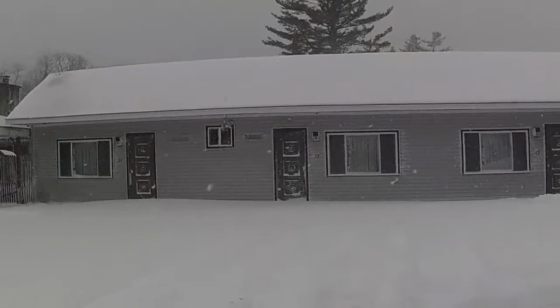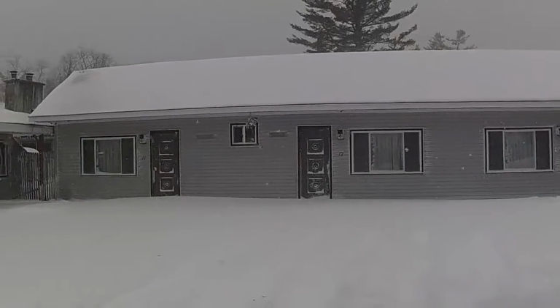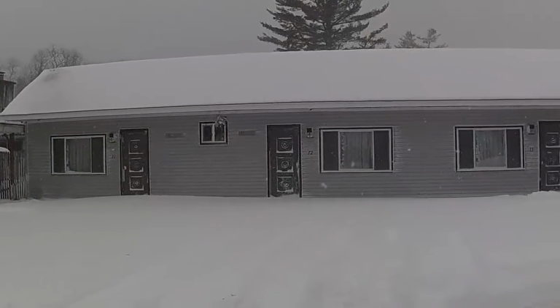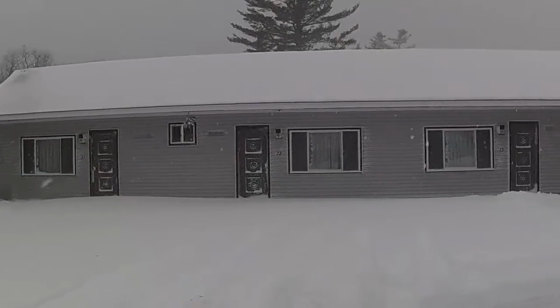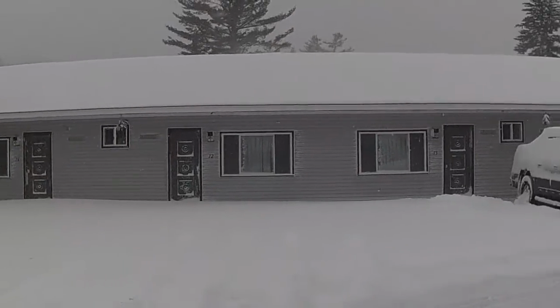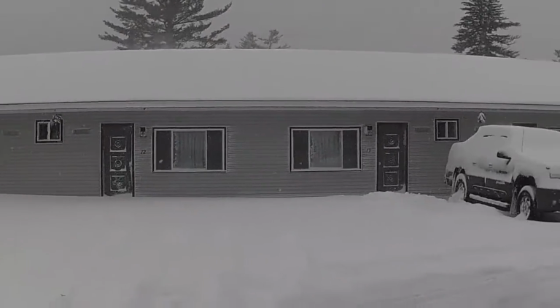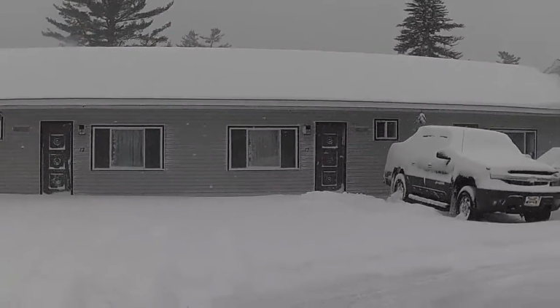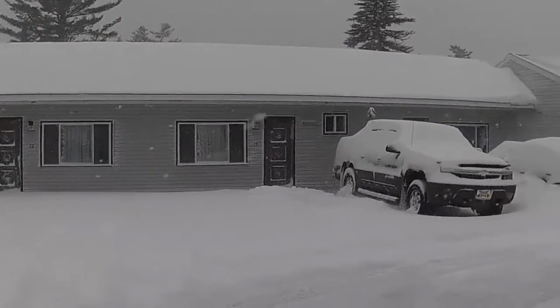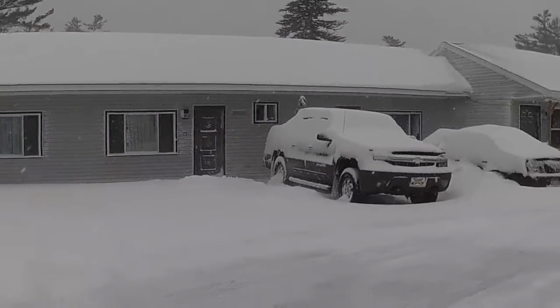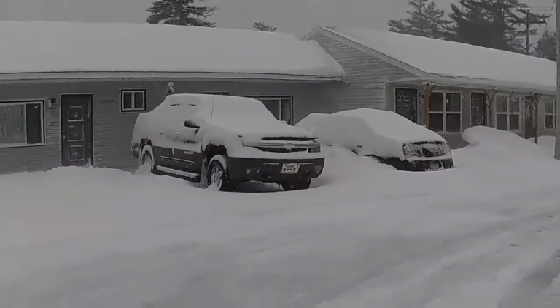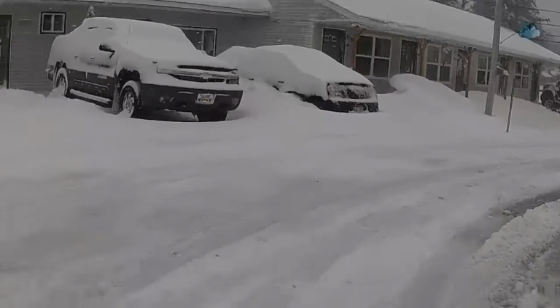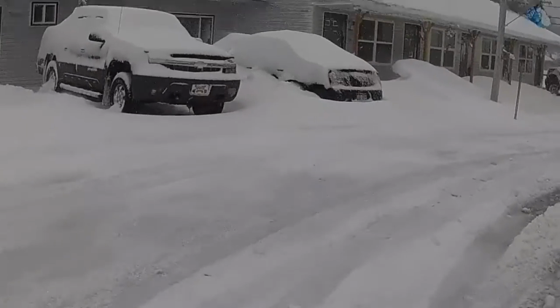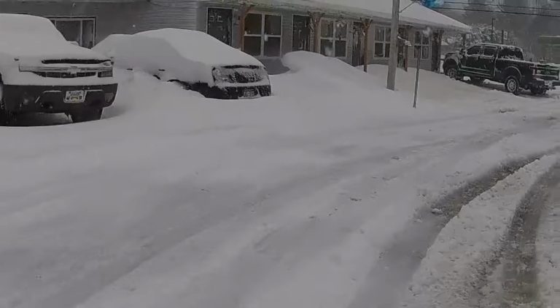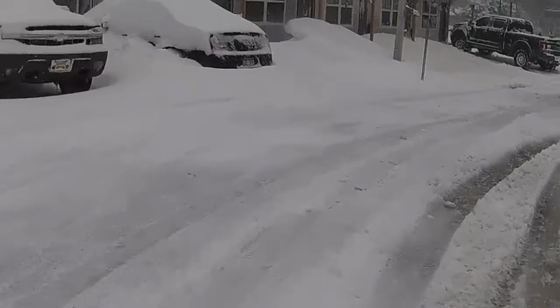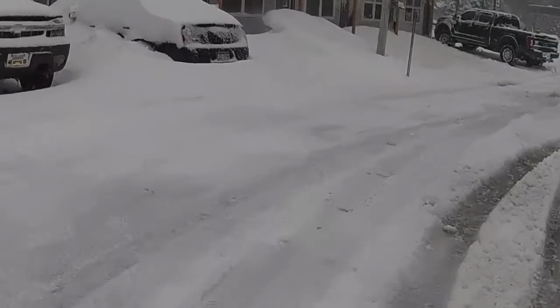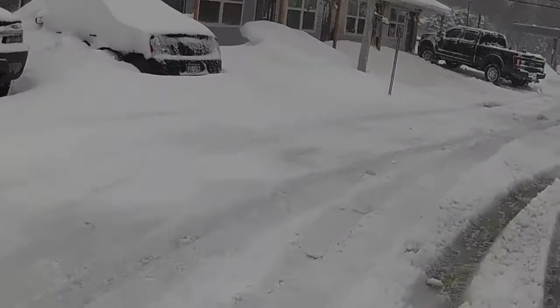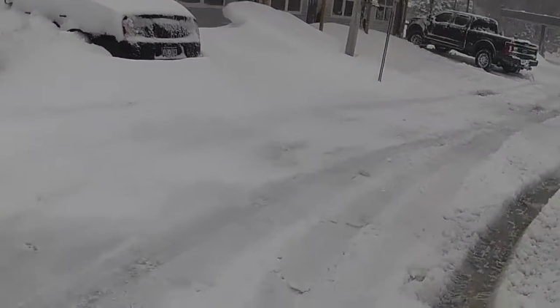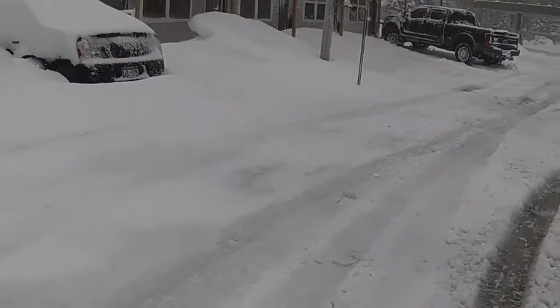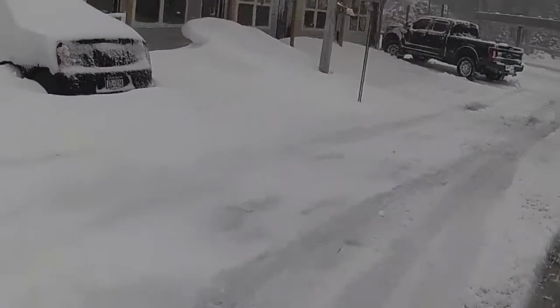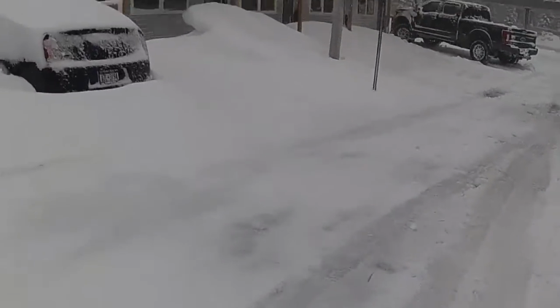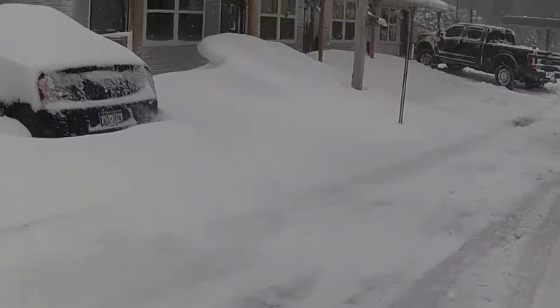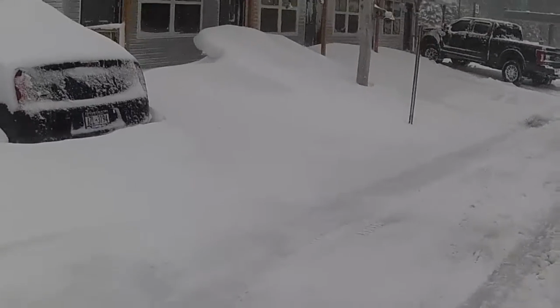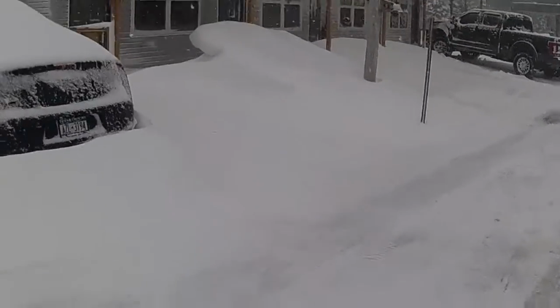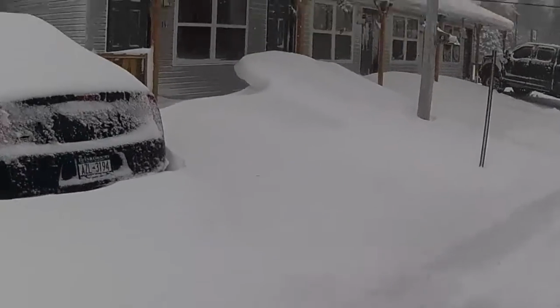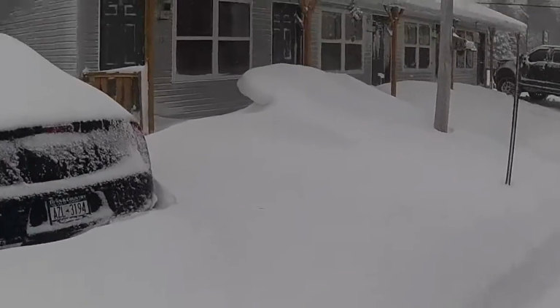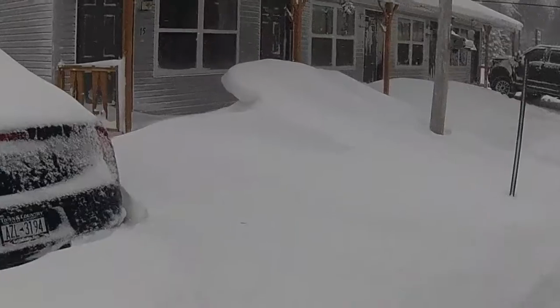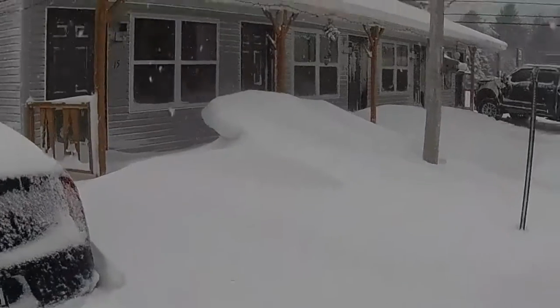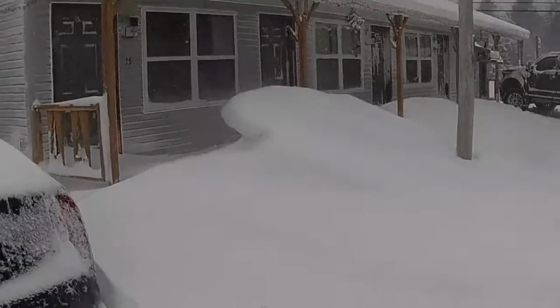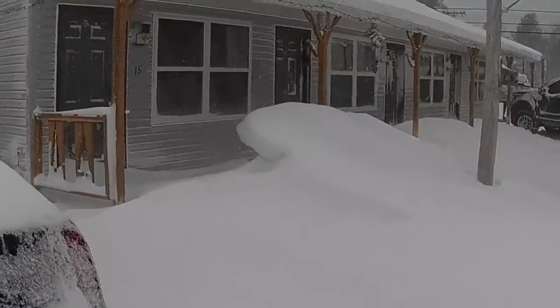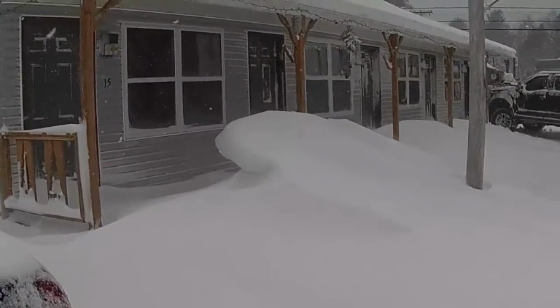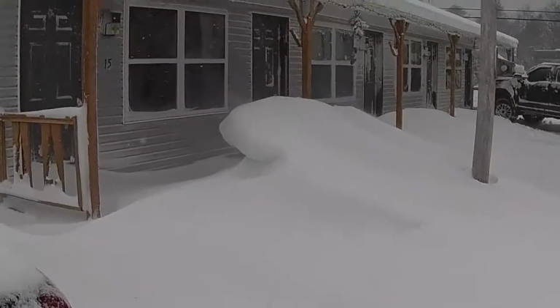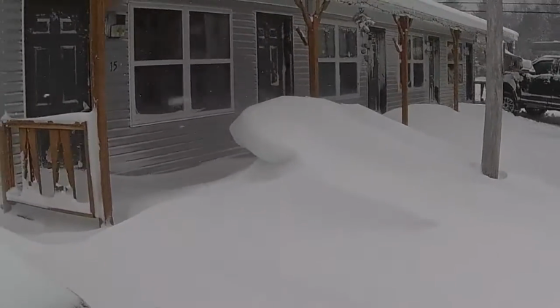Hard to say how much snow we got, but we definitely got enough to bring things back around and everything's frozen nice and solid again. Check this out from where it blew off the roof — it's like a wave. Pretty slick.